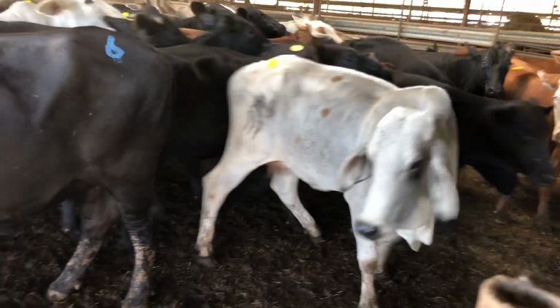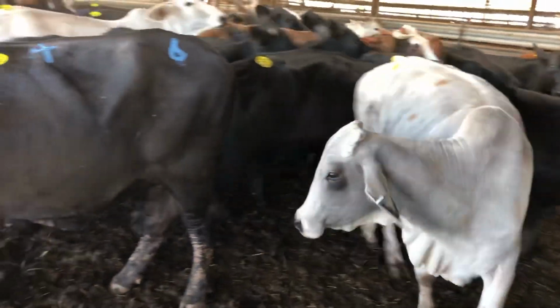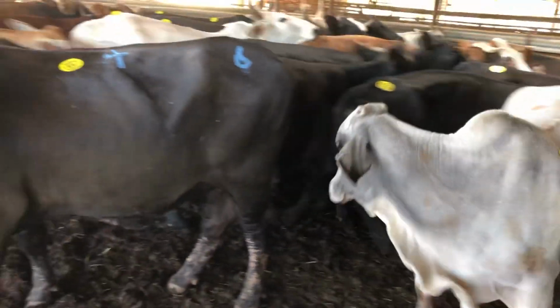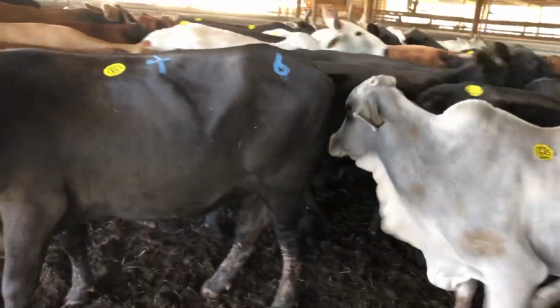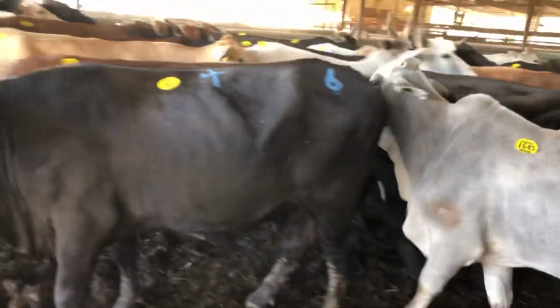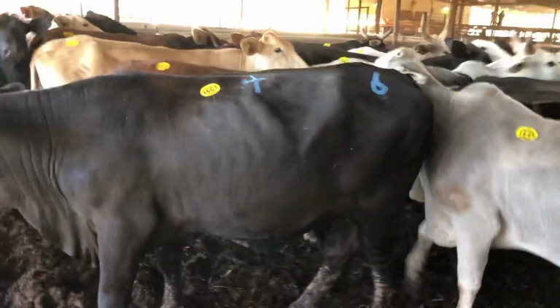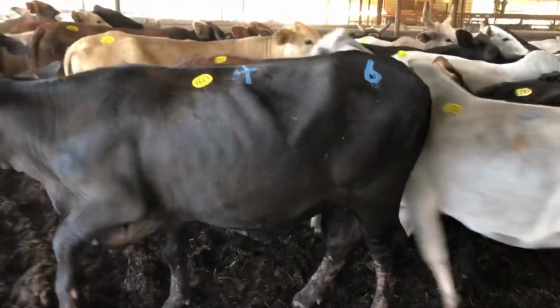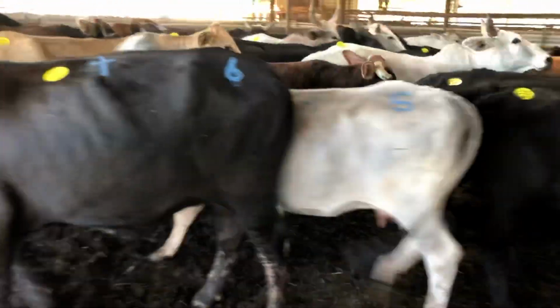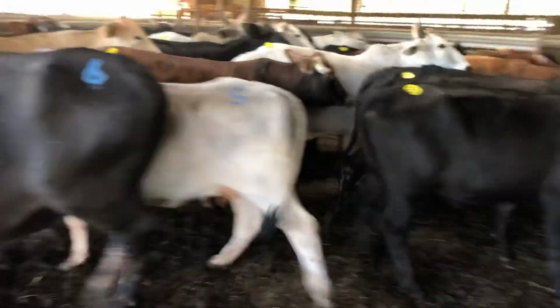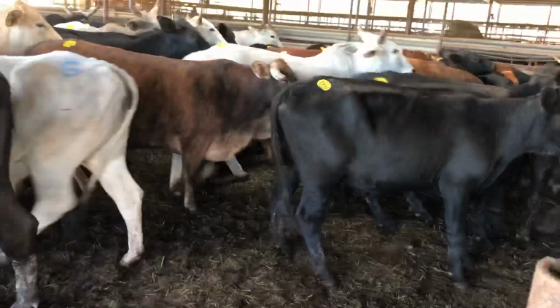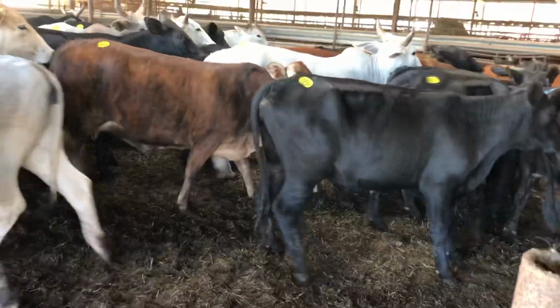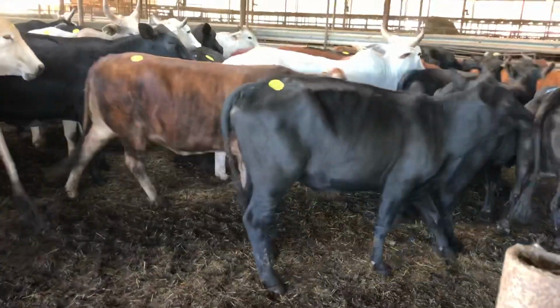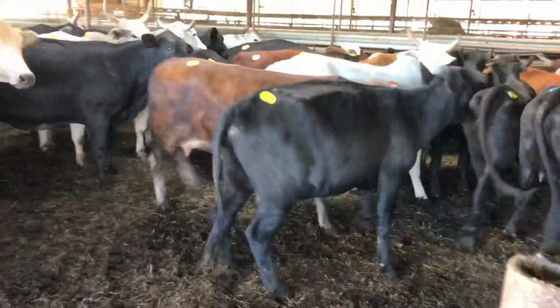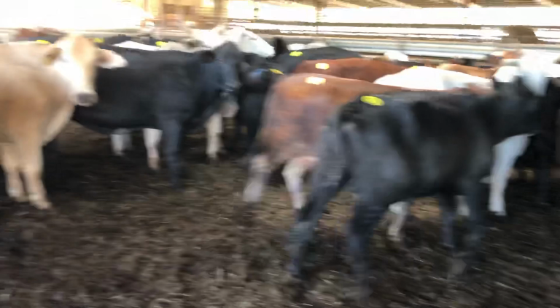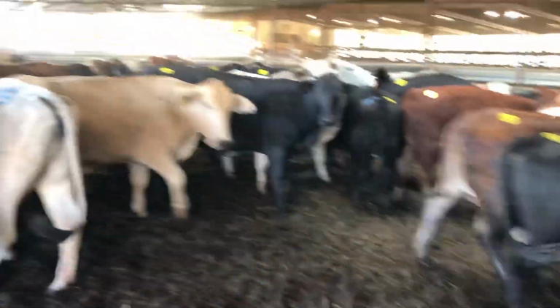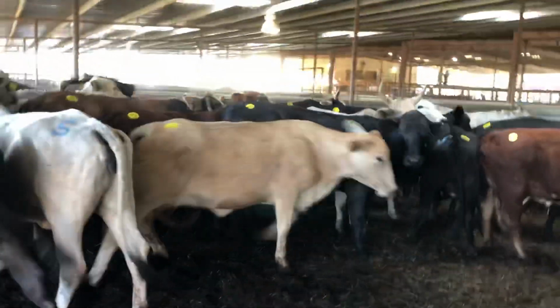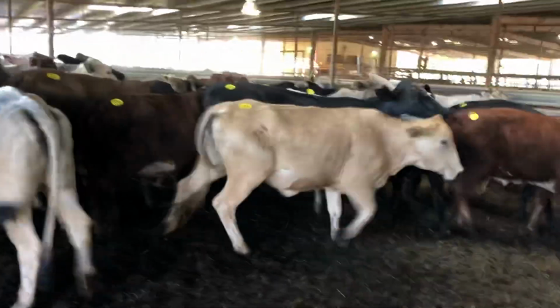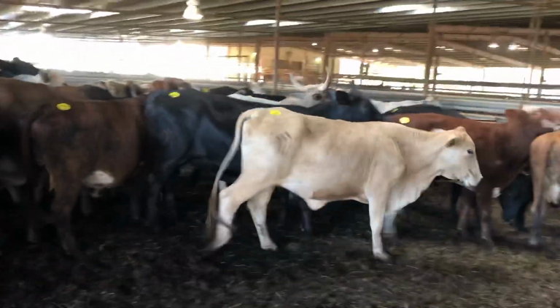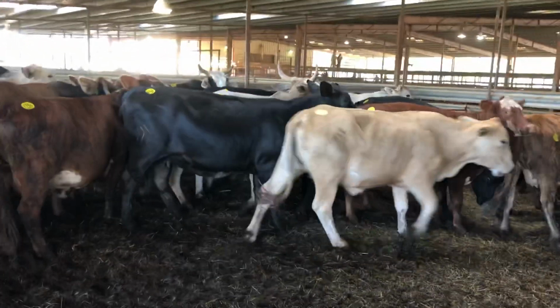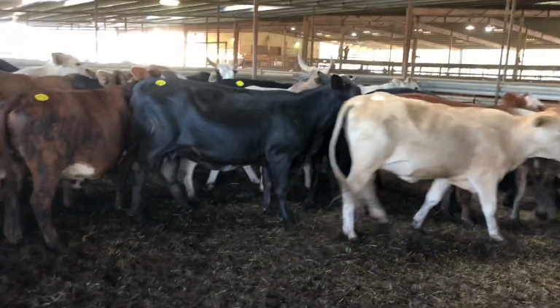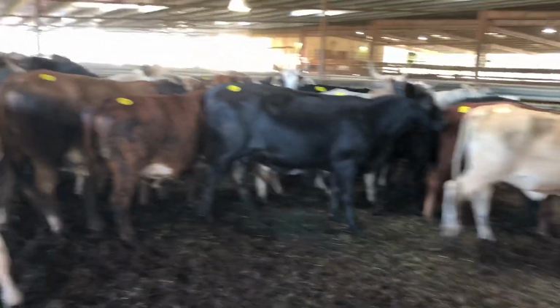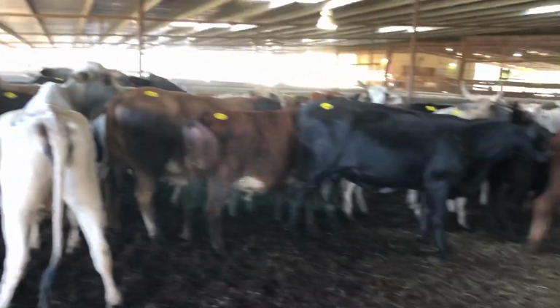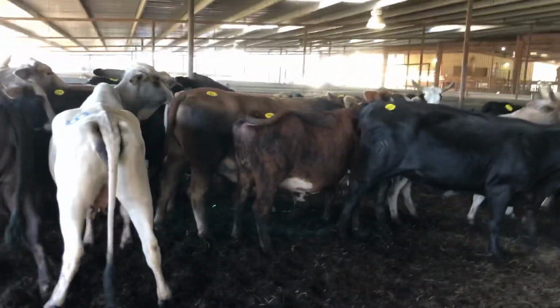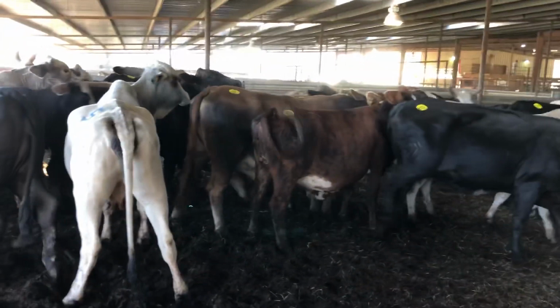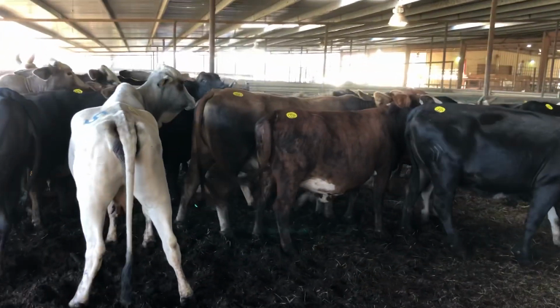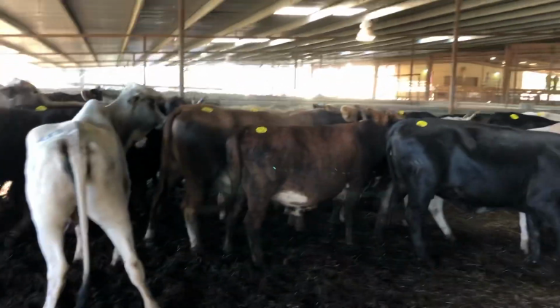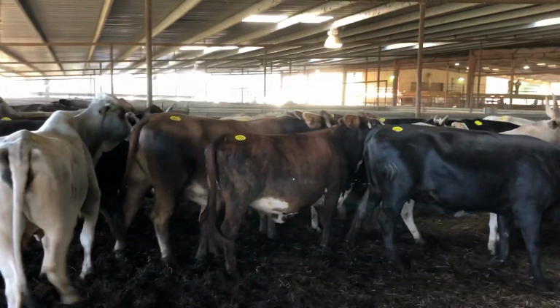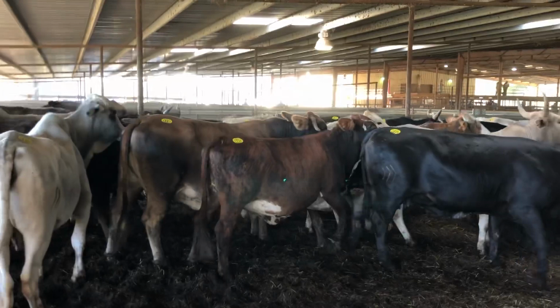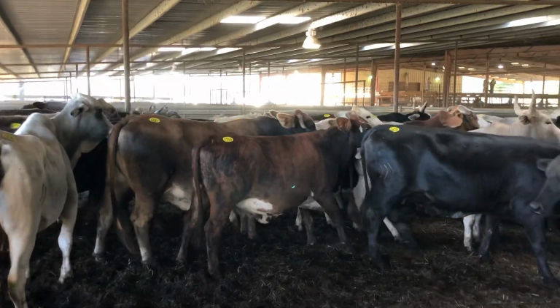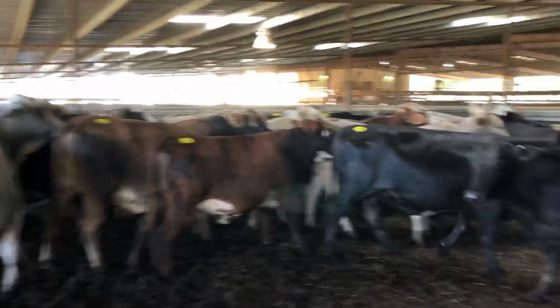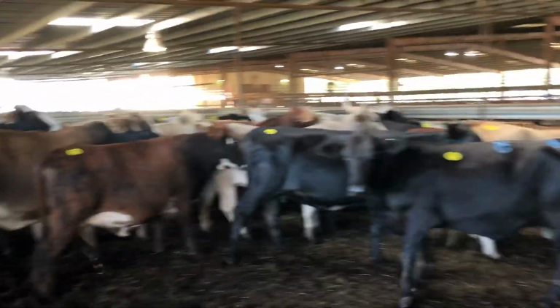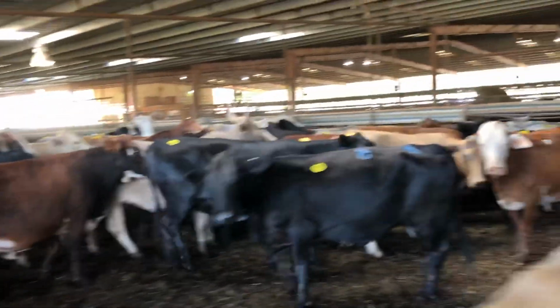Hello everyone. Today my buddy Travis sold a bunch of cows and I stayed here and bought the Brangus and the three-quarter blood. It's Brahmans - good group of cows. He's using Charolais and Angus bulls.